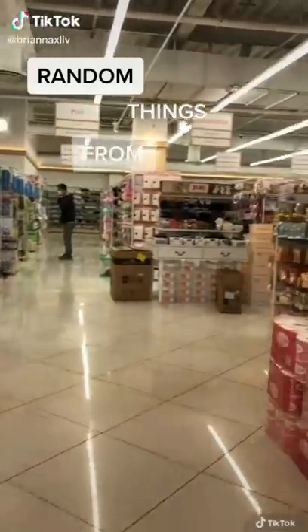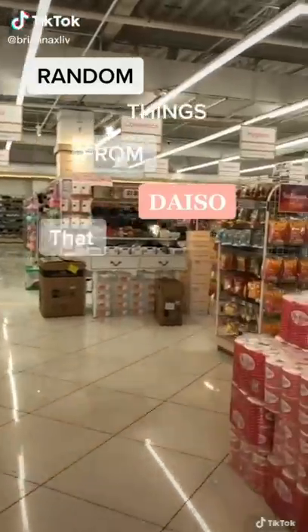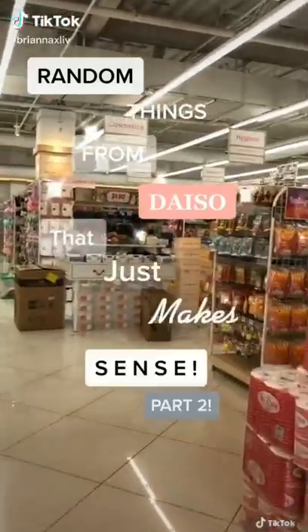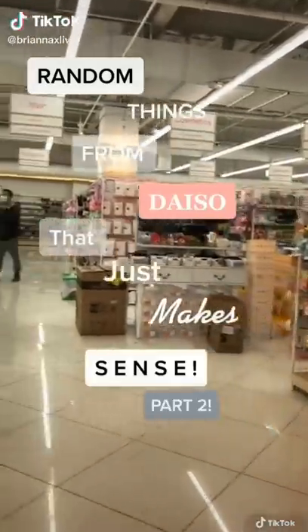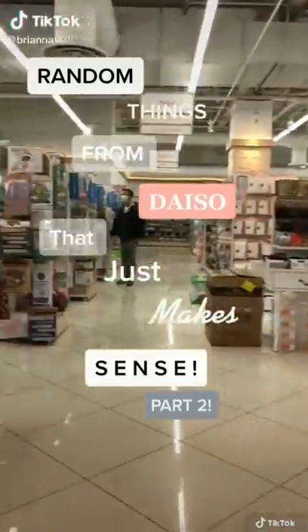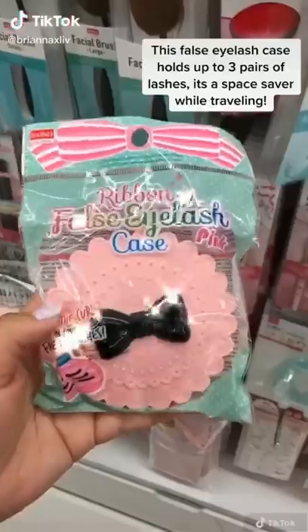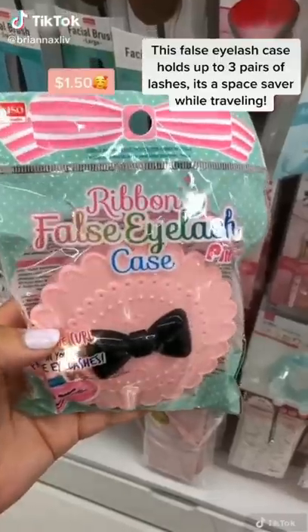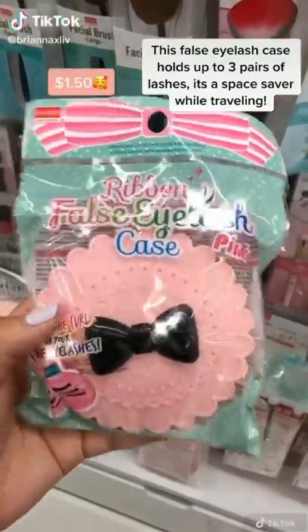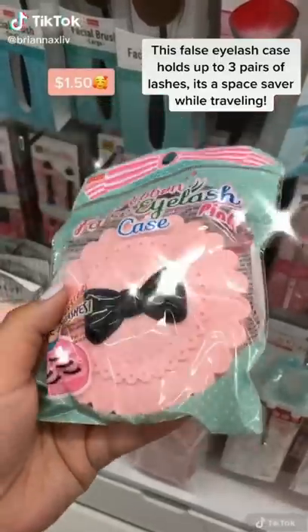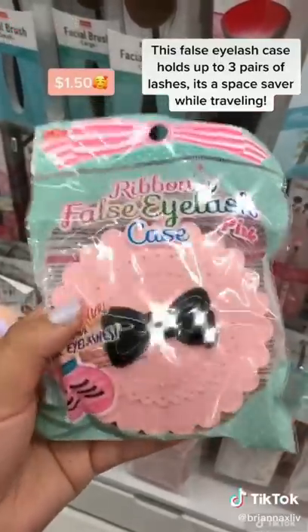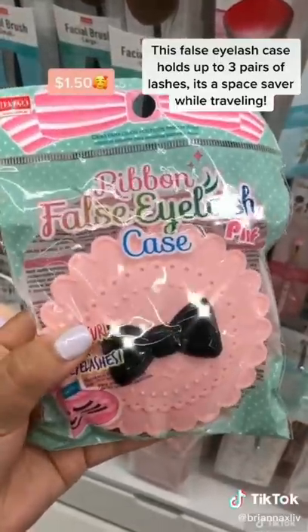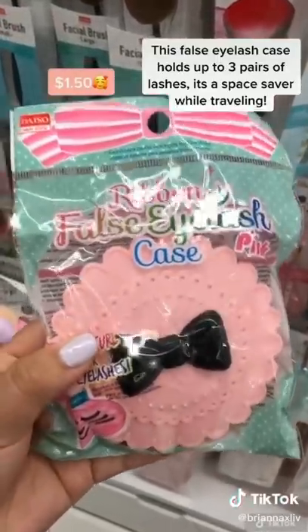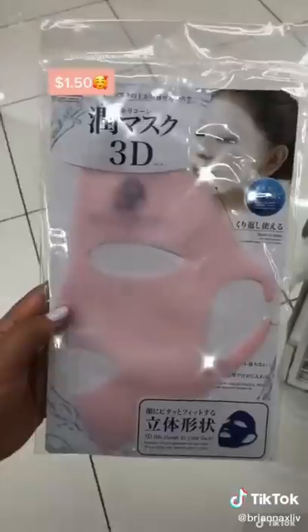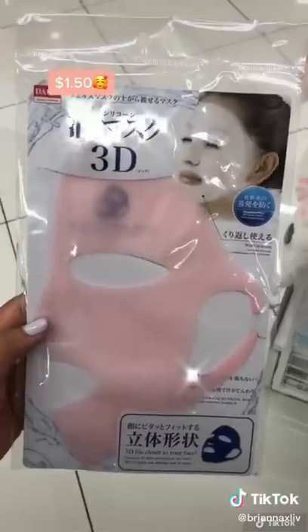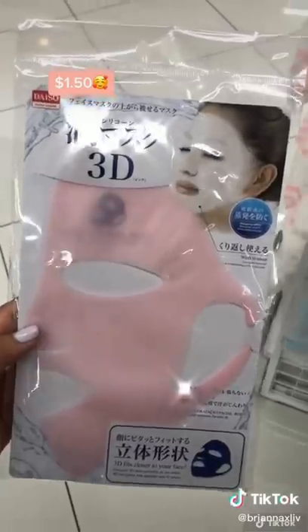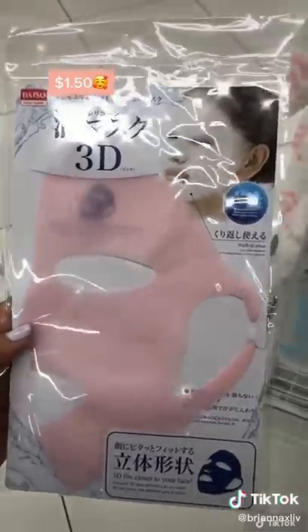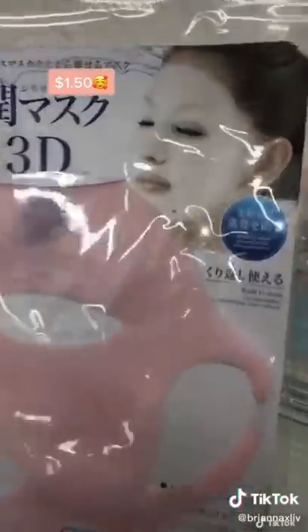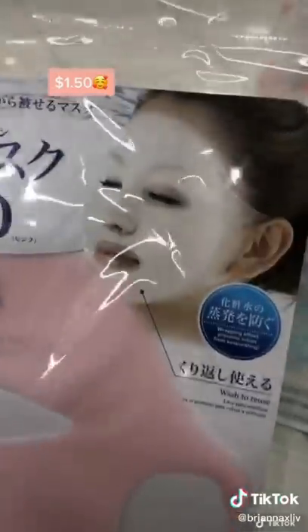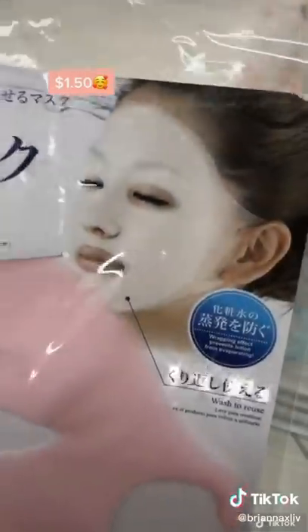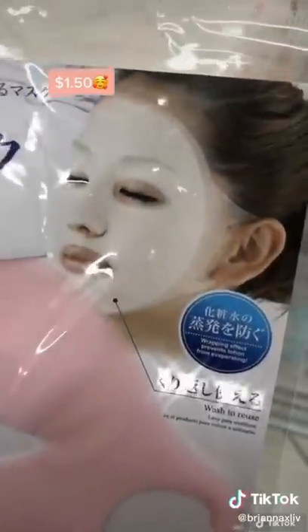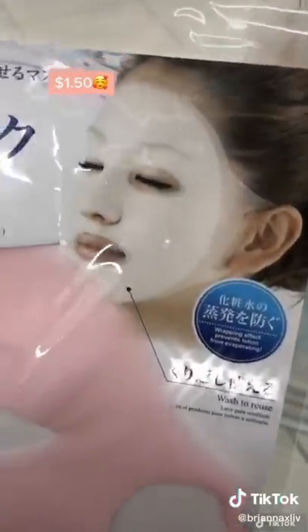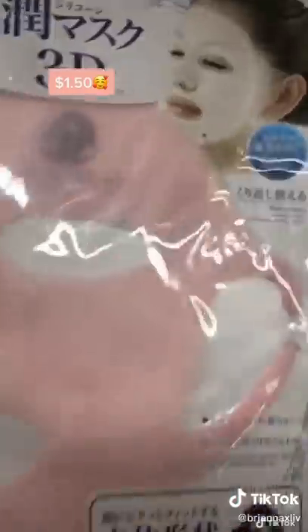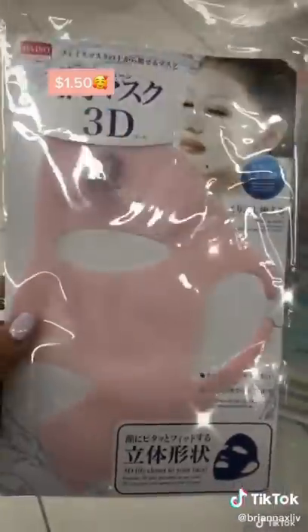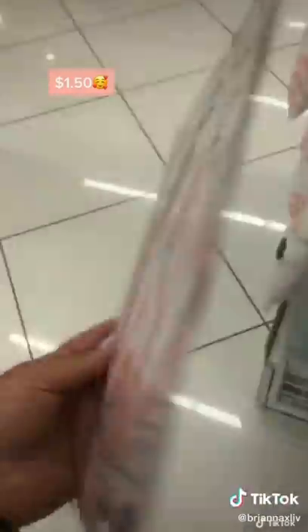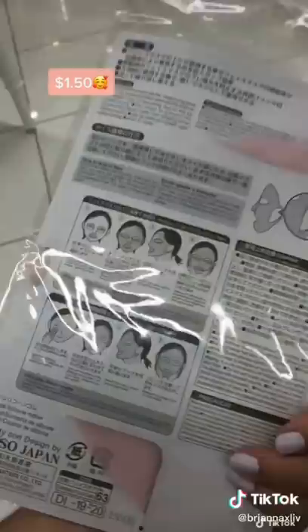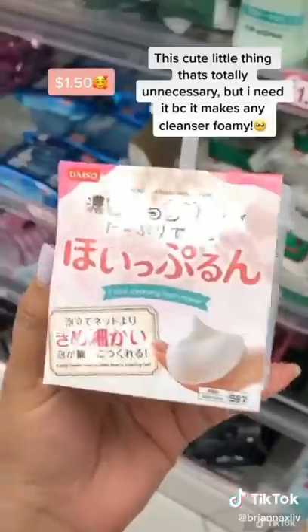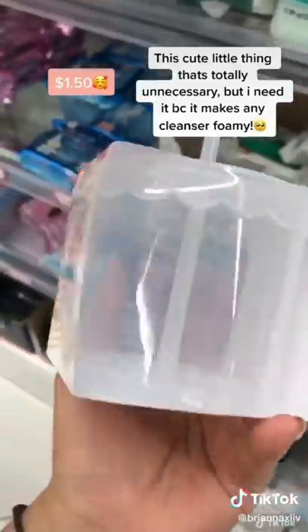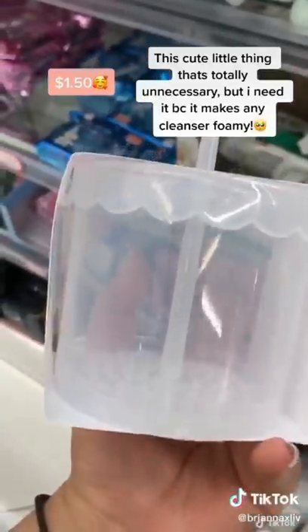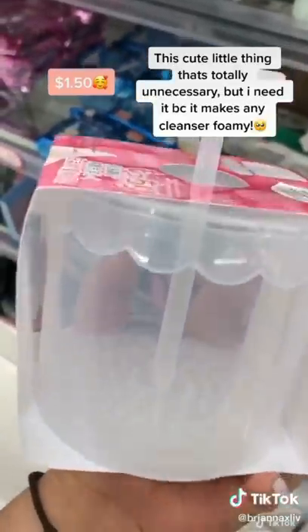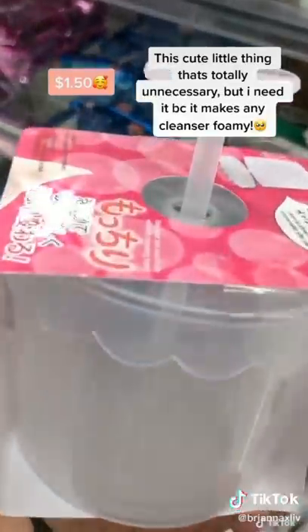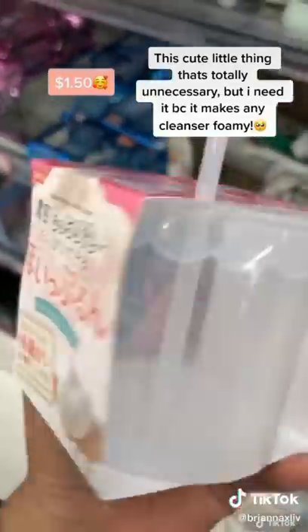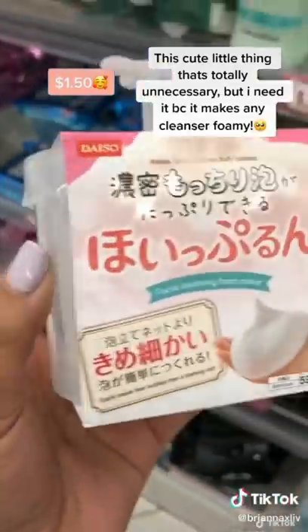Random things from Daiso that just make sense. This false eyelash case holds up to three pairs of lashes — it's a space saver. You know when you wear sheet masks and they start to slip off? Well, this goes on top of your mask and secures it in place. This cute little thing makes any cleanser foamy.